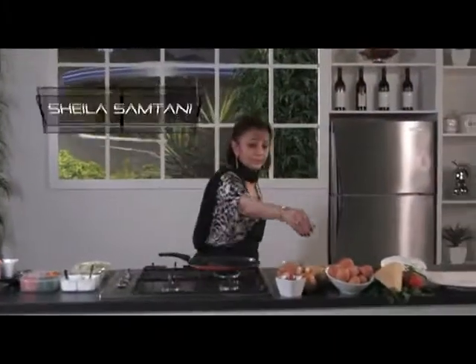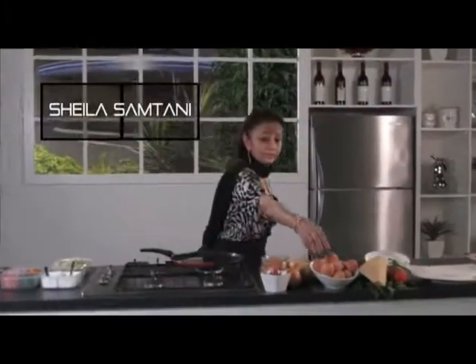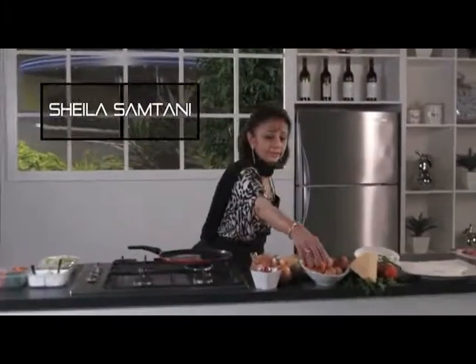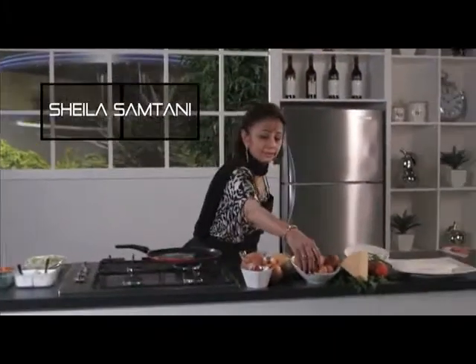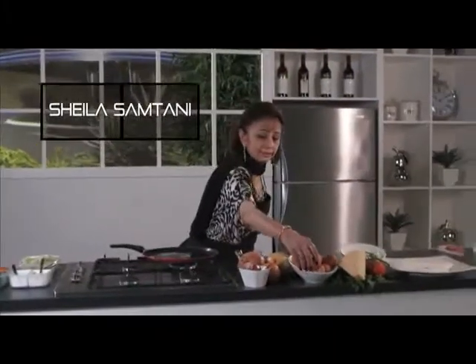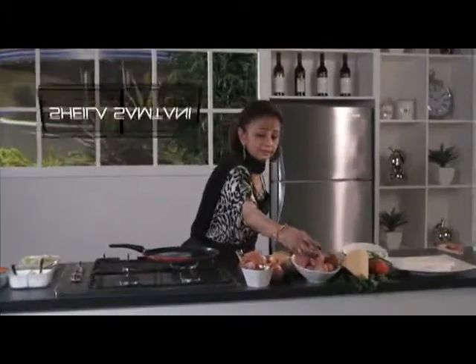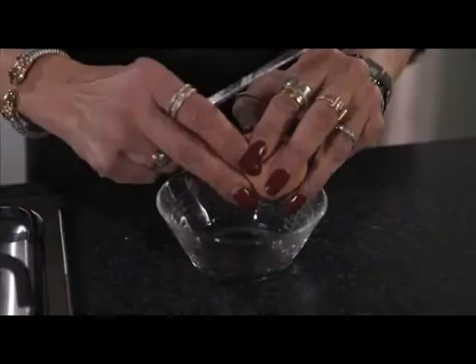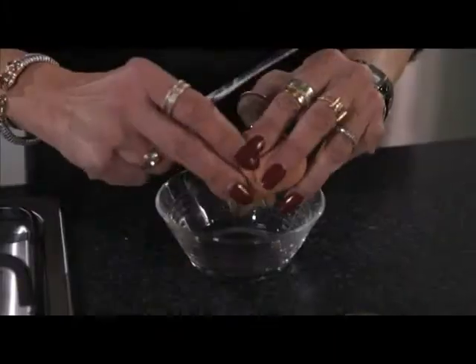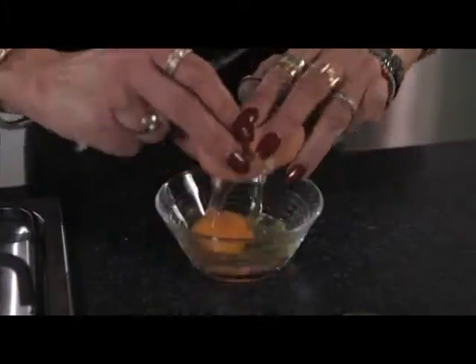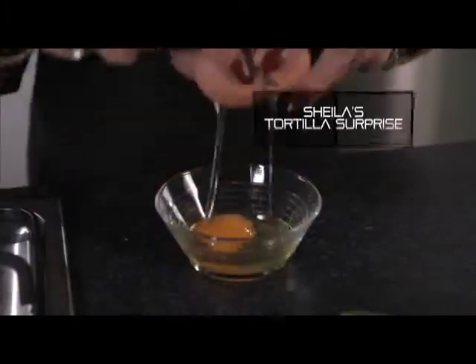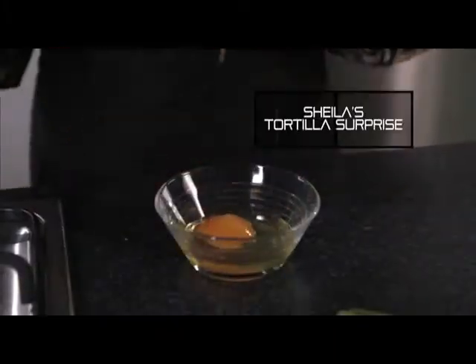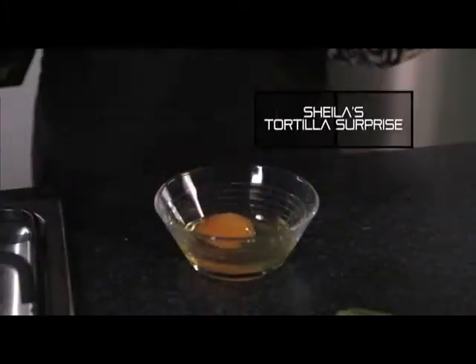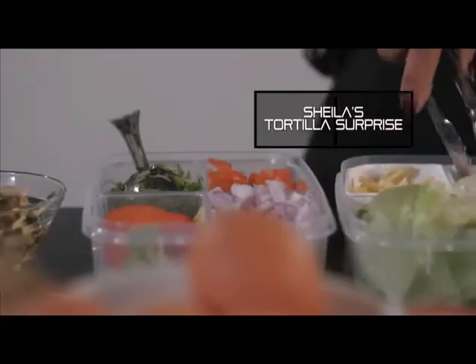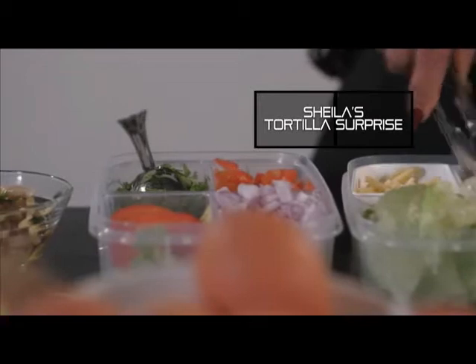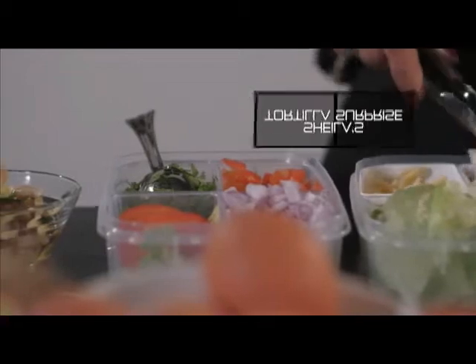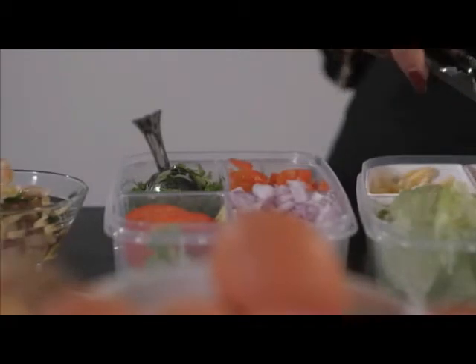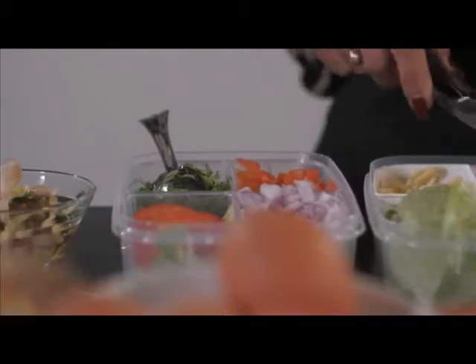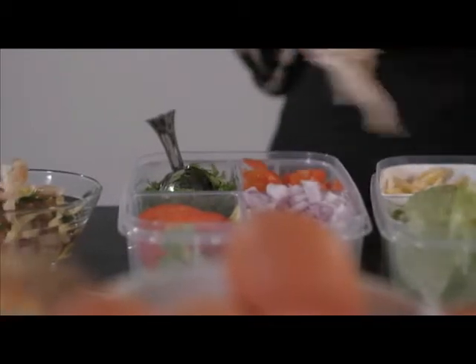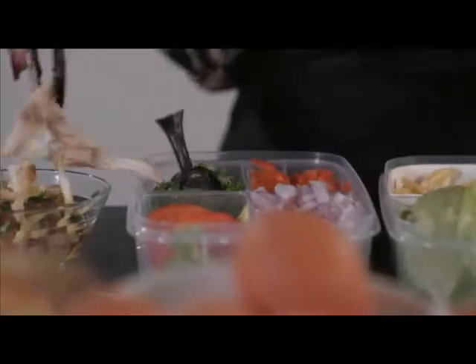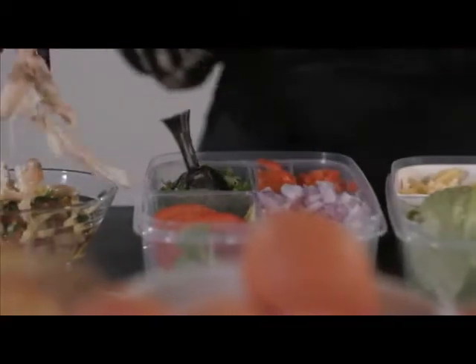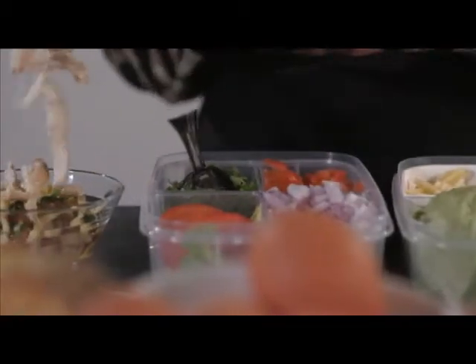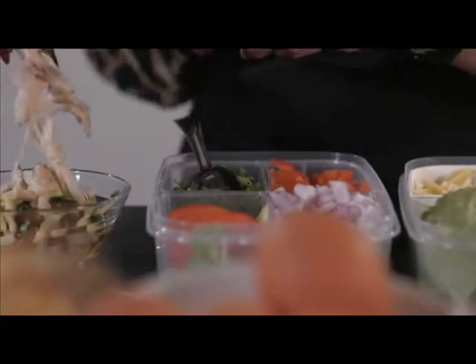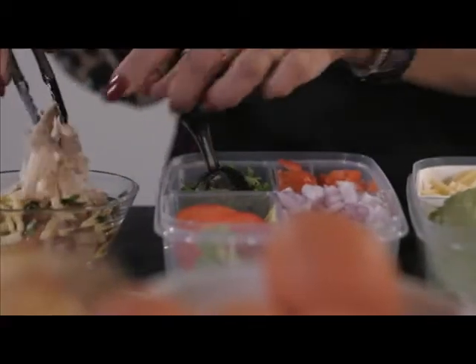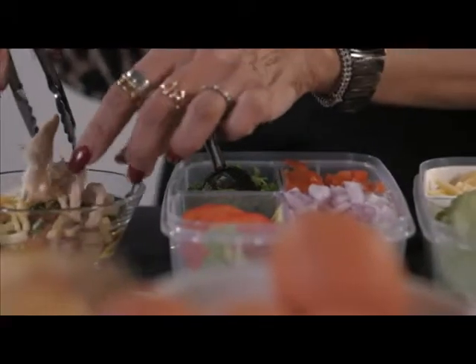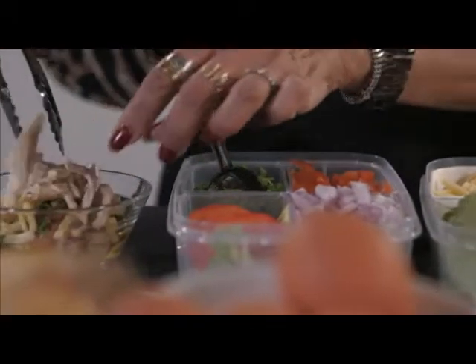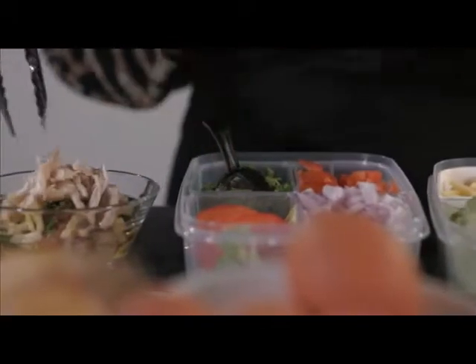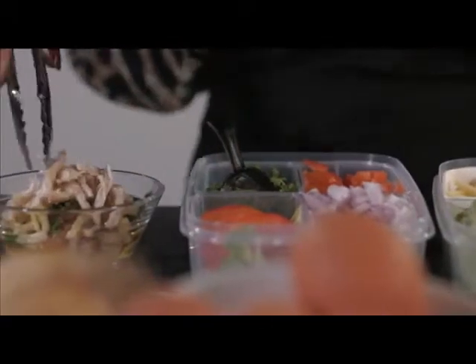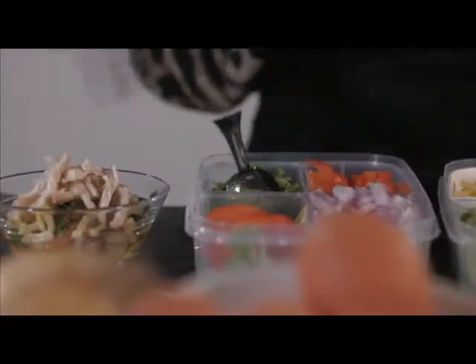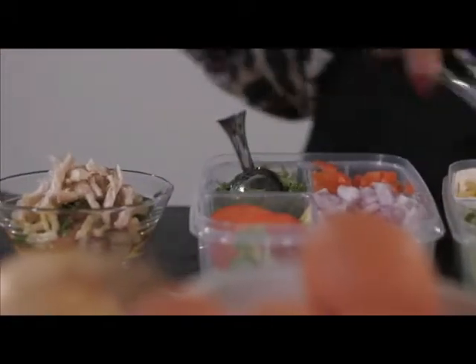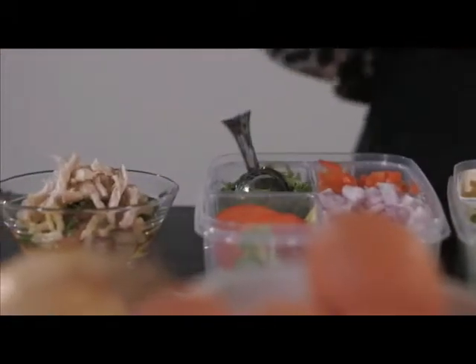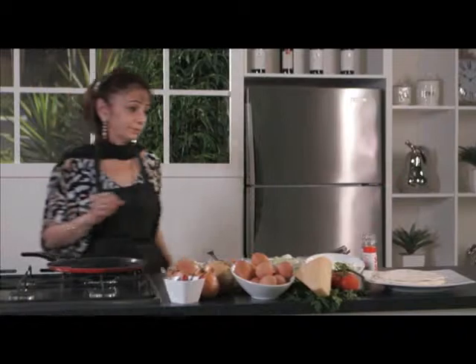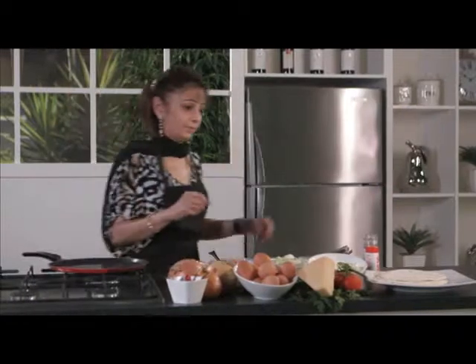For Sheila's simple but delicious chicken tortilla, begin by cracking an egg in a bowl and adding onion, tomato, coriander, ginger, cooked chicken, chilli and cheddar cheese.